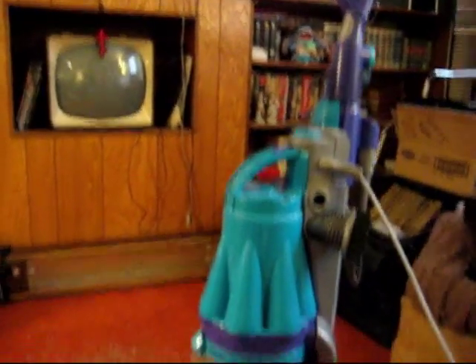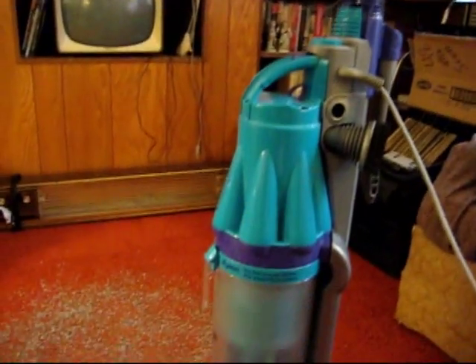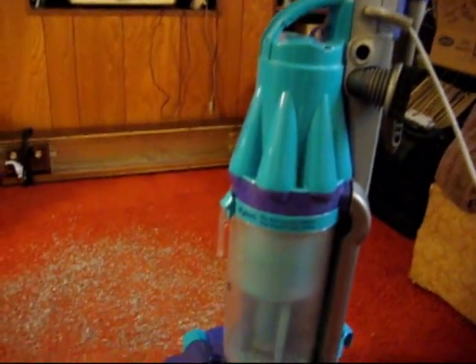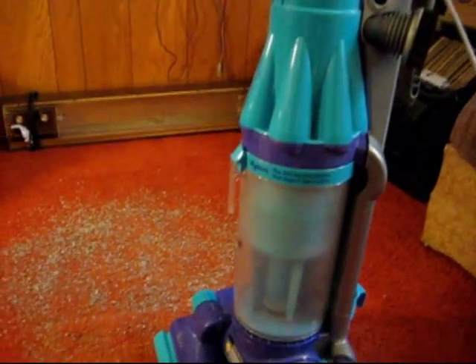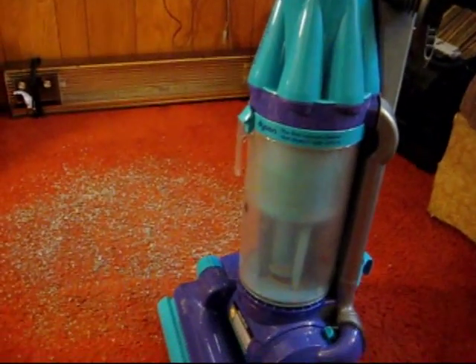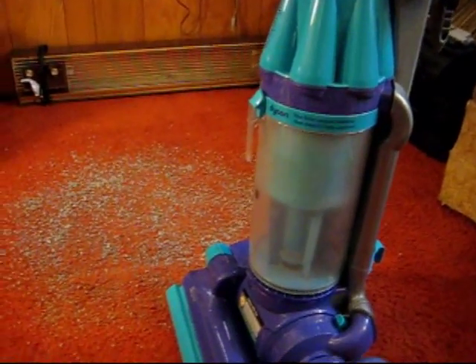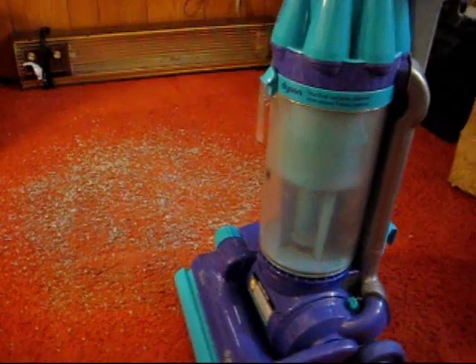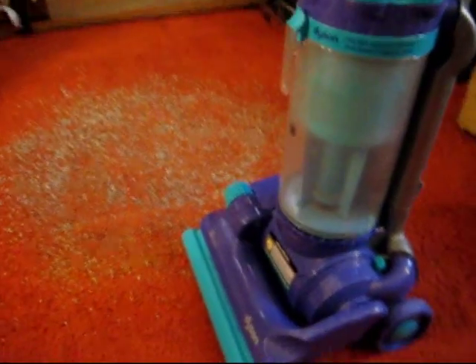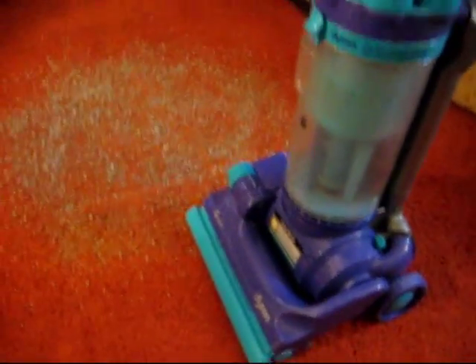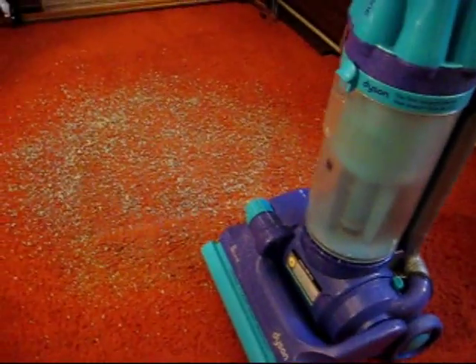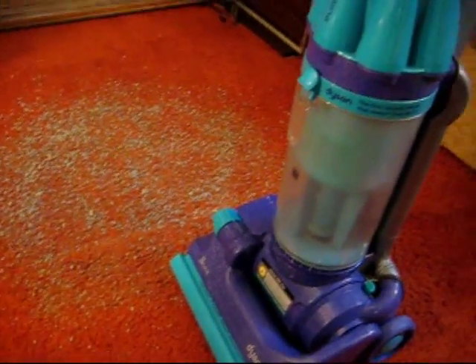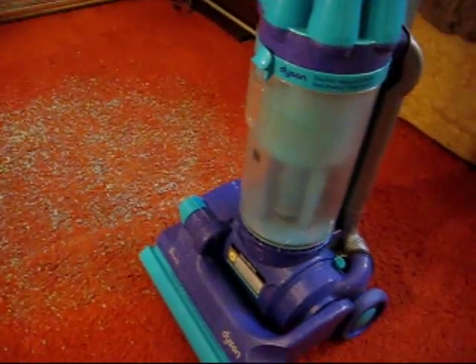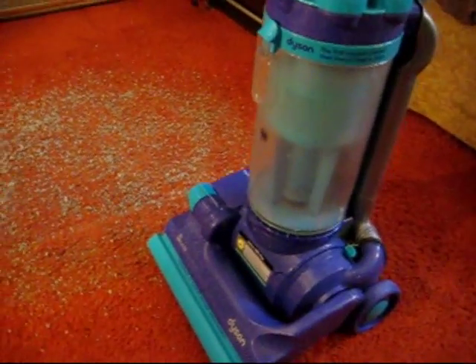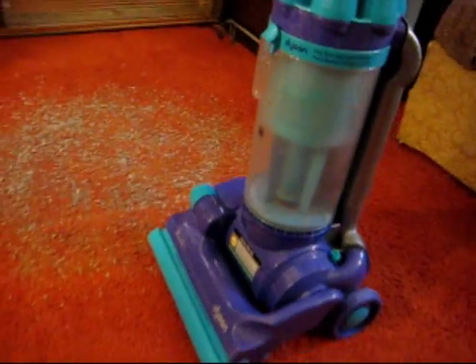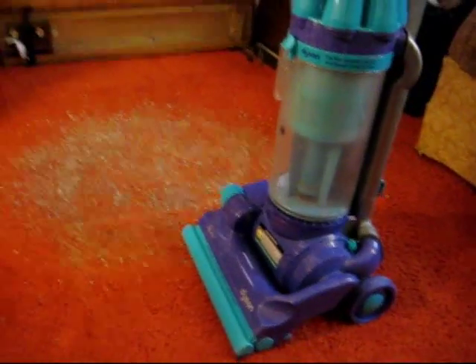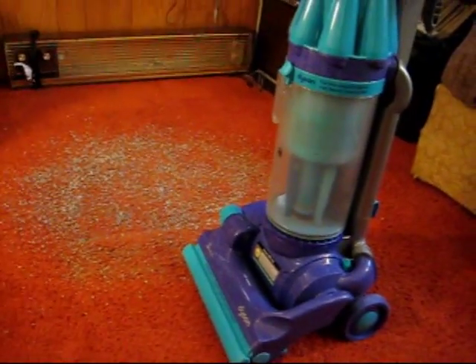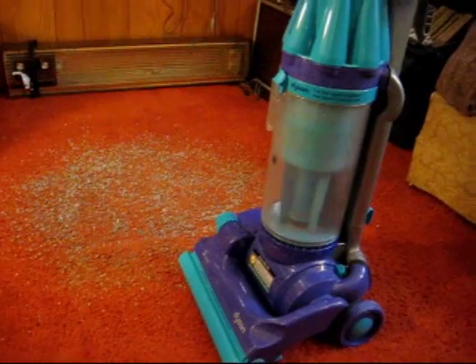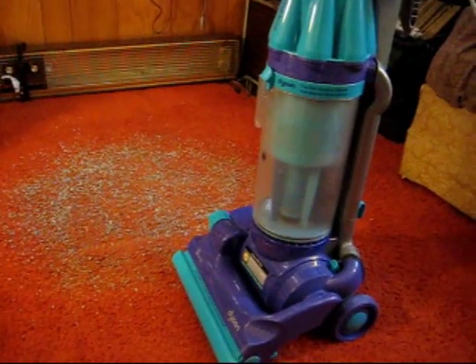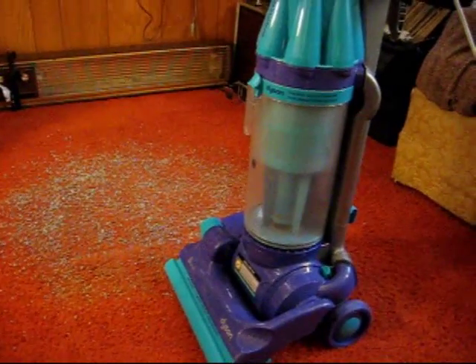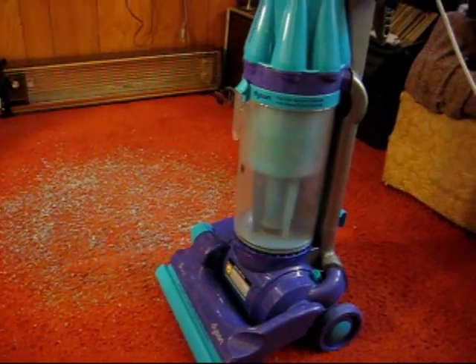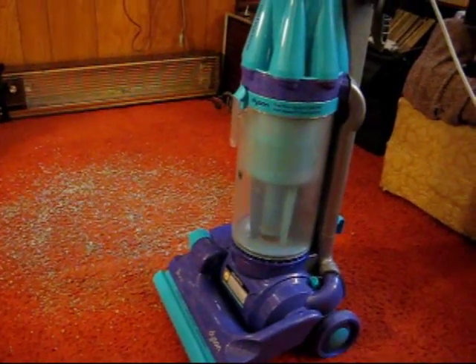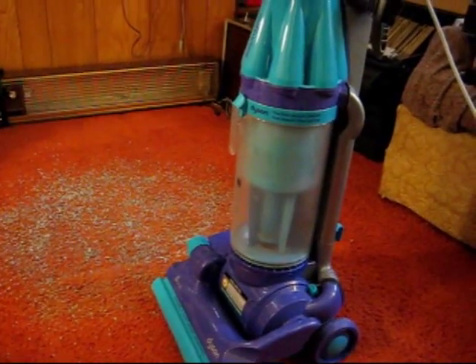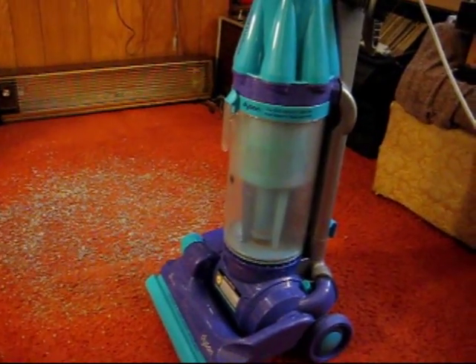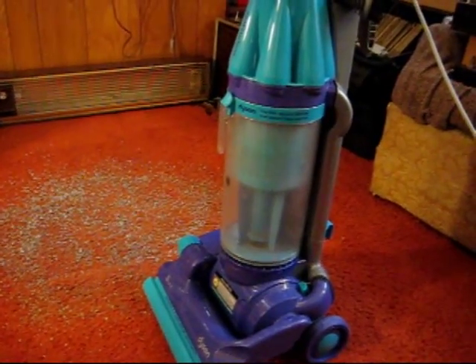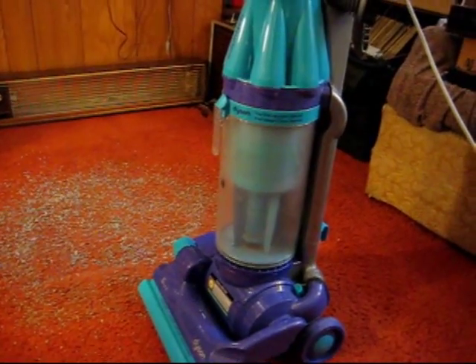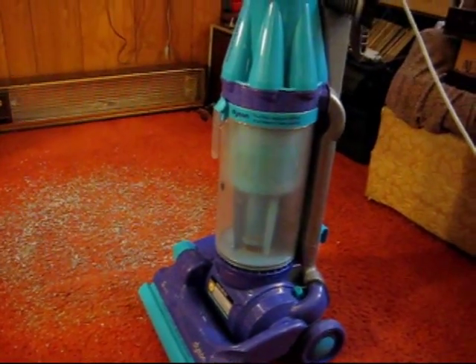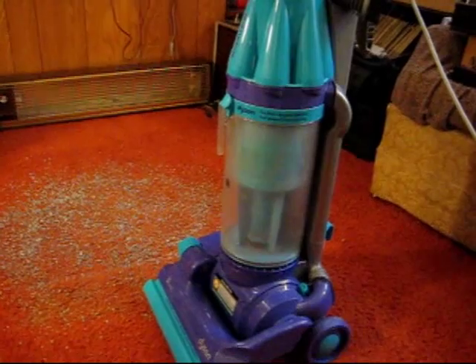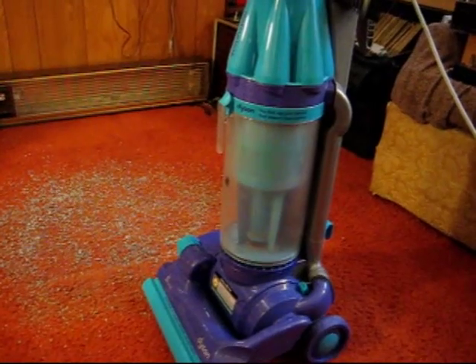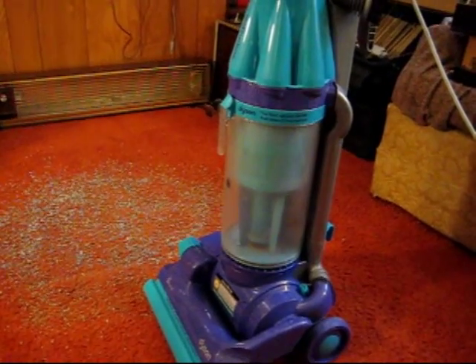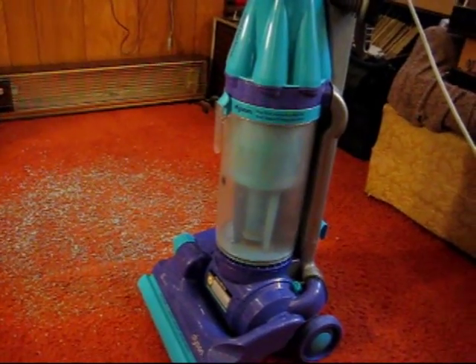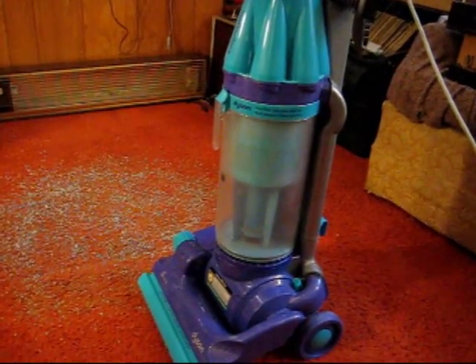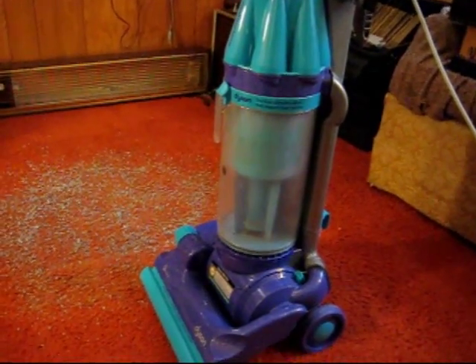I've got it all put back together, all working. One thing I'm going to mention about this vacuum is it probably does have the most suction out of all the vacuums that I have, which is a good thing.